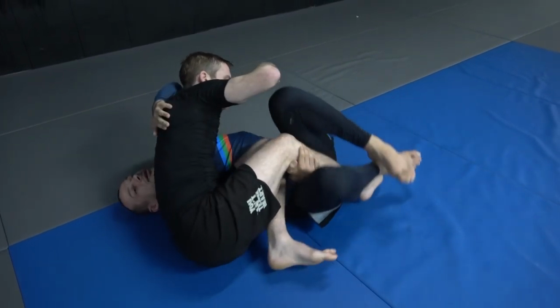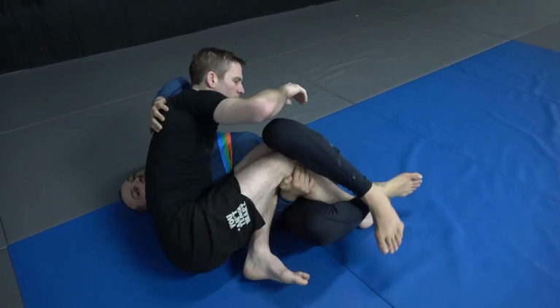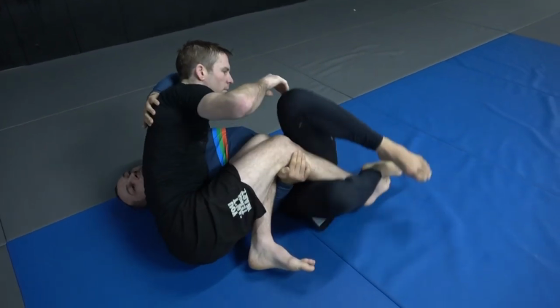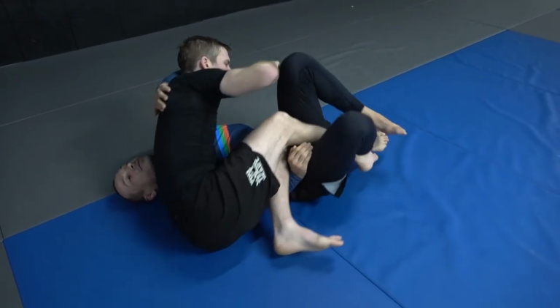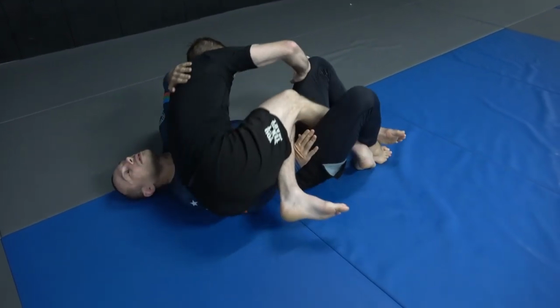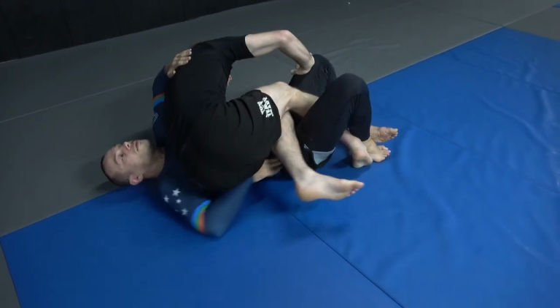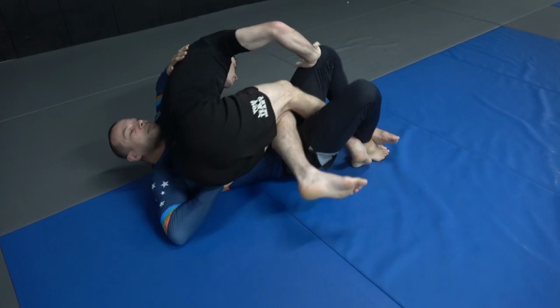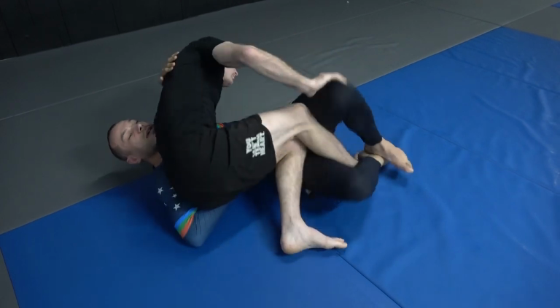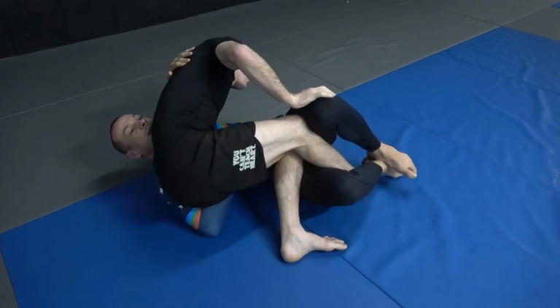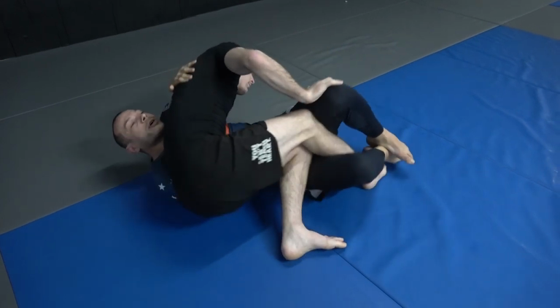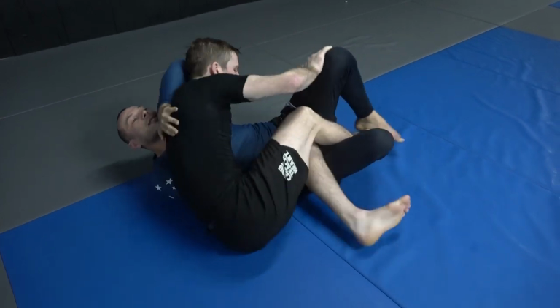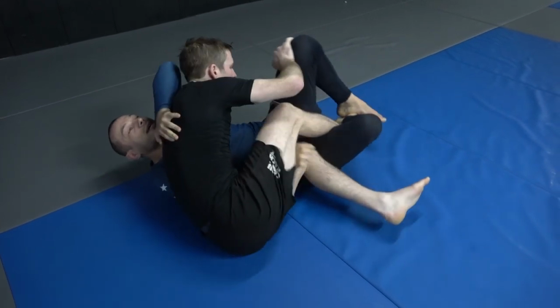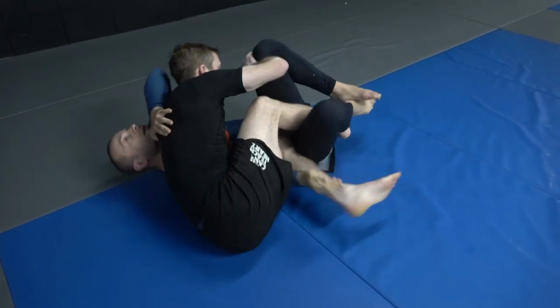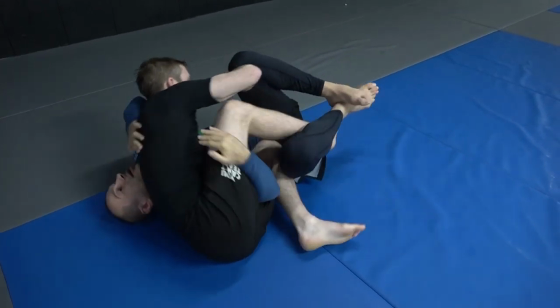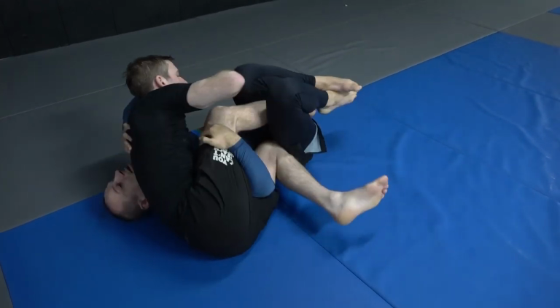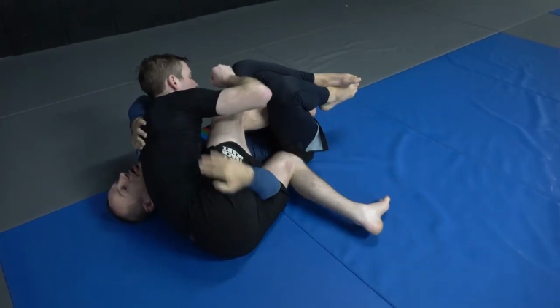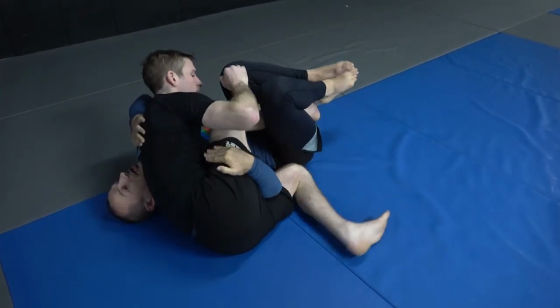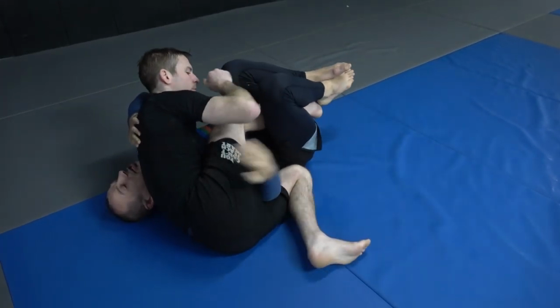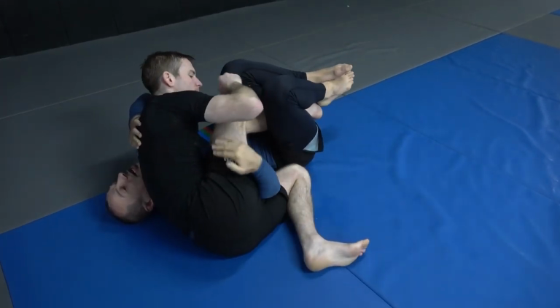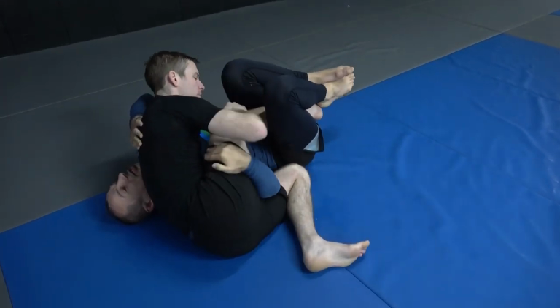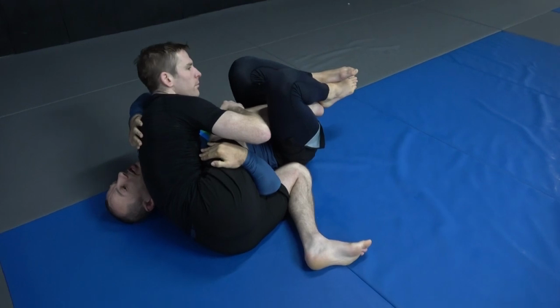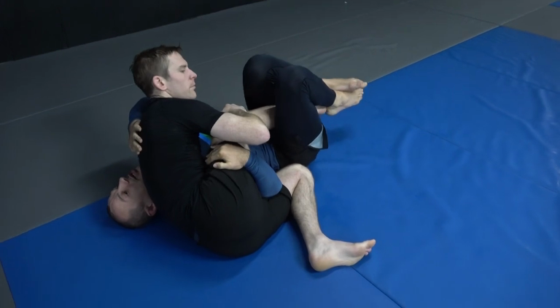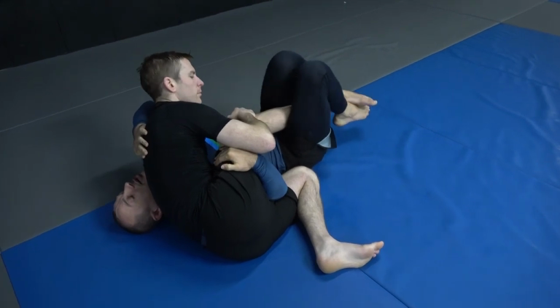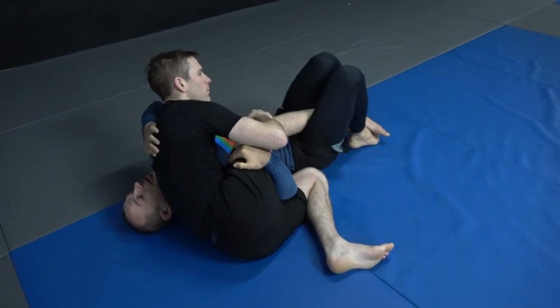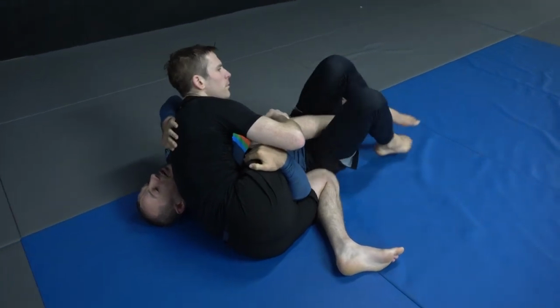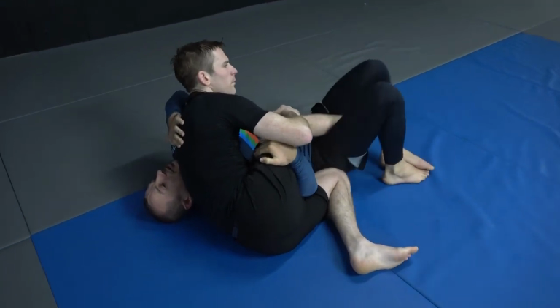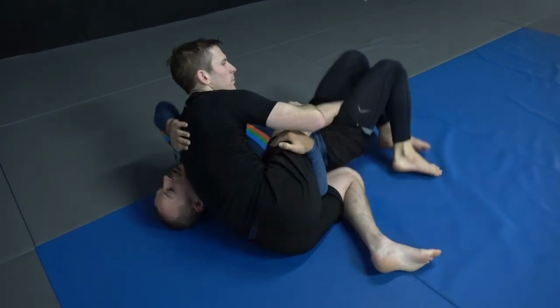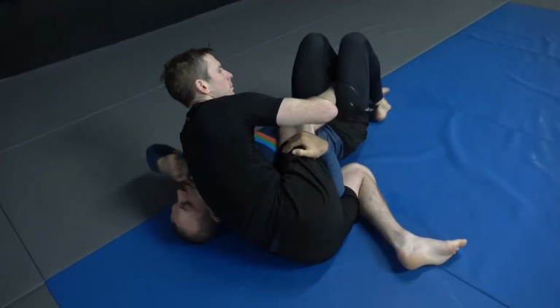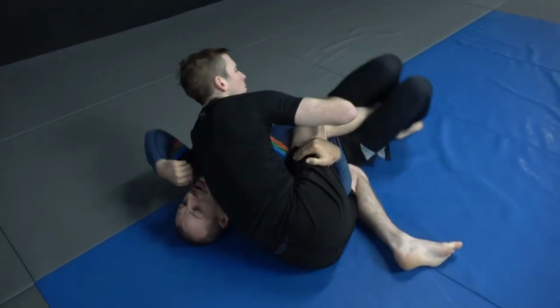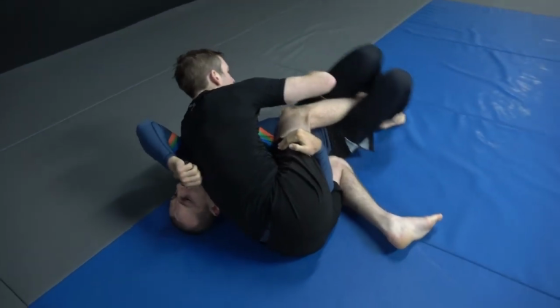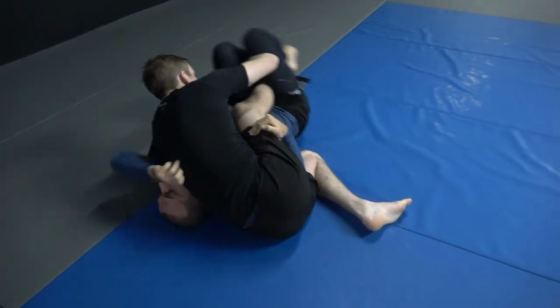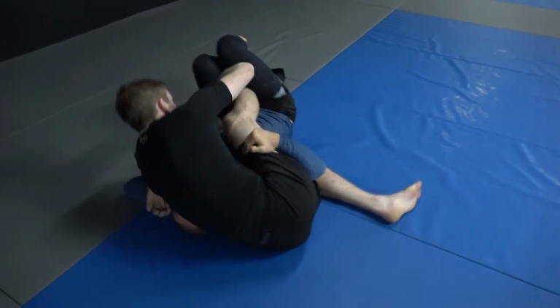You might have to do this a few times, and you're going to work inside until you get attached to just this one leg. A few of those and then you start bringing him too high.